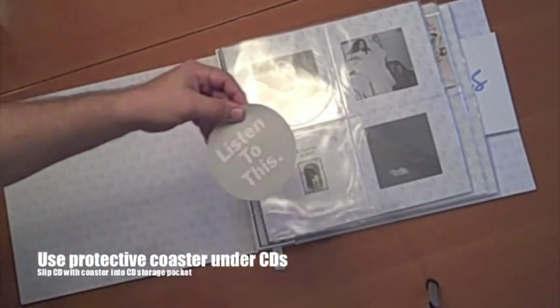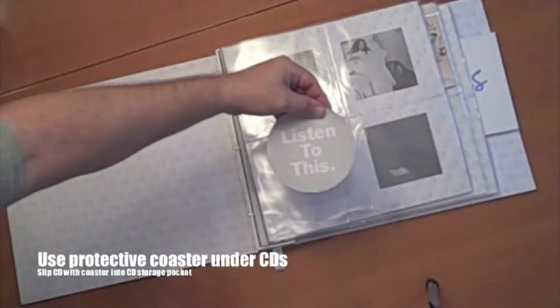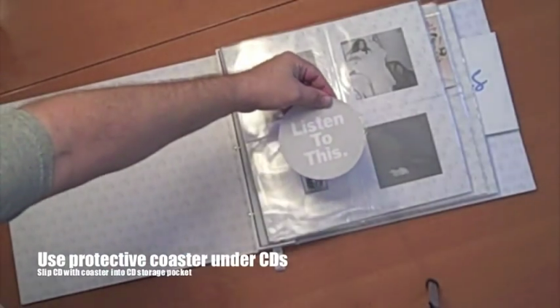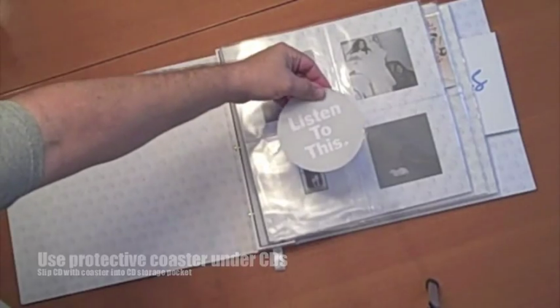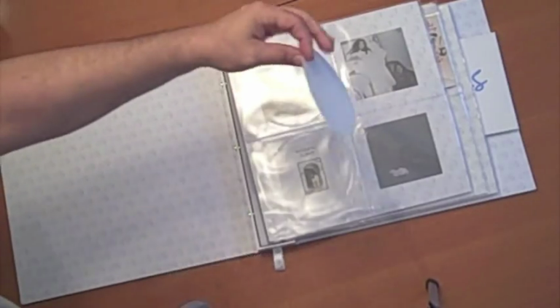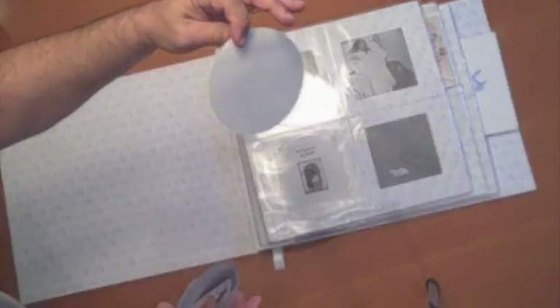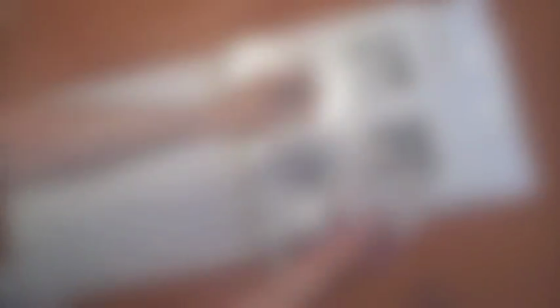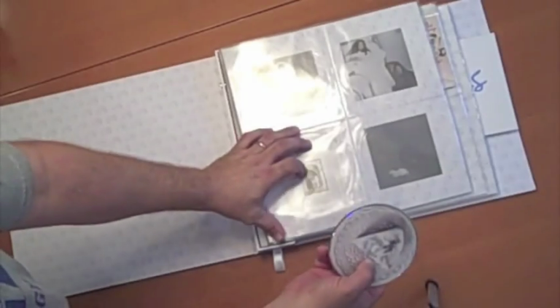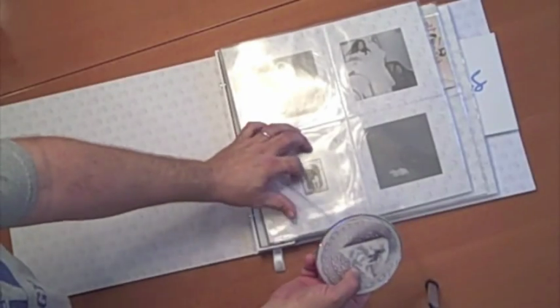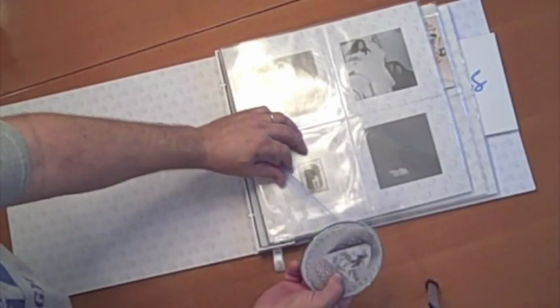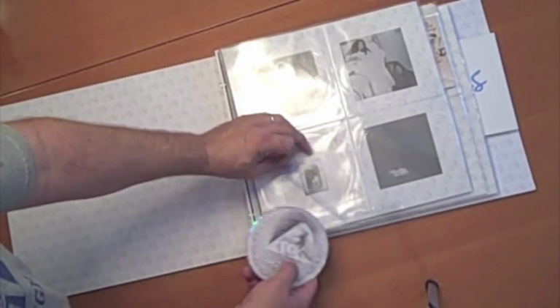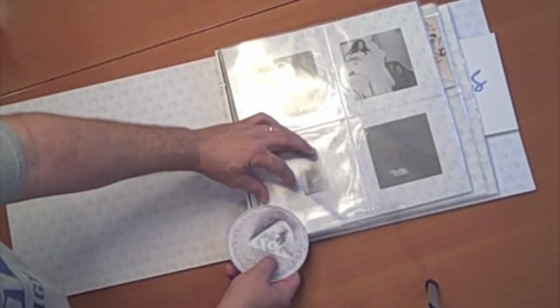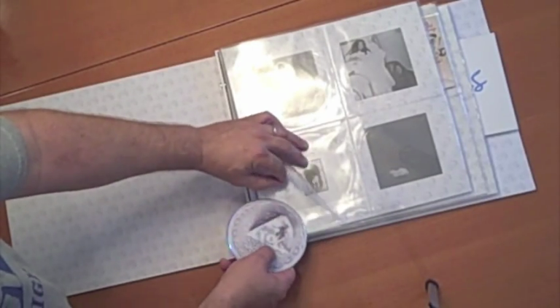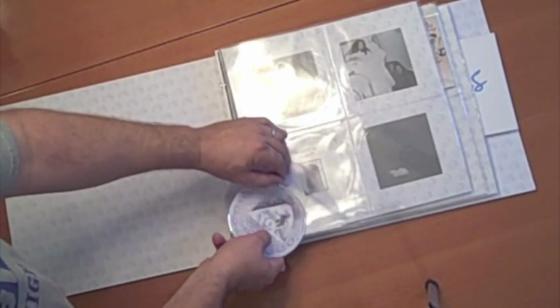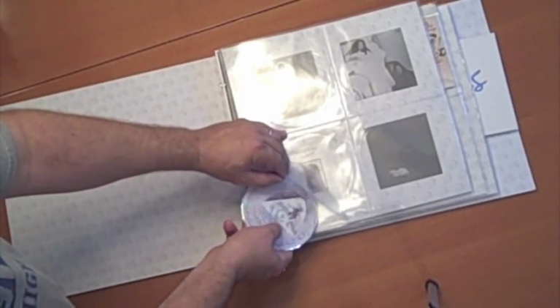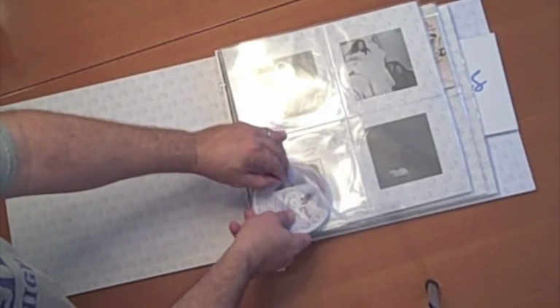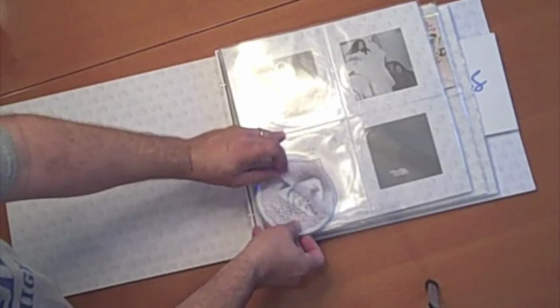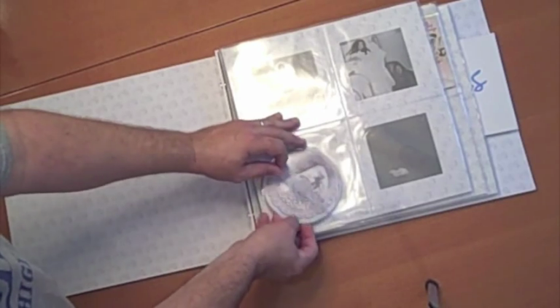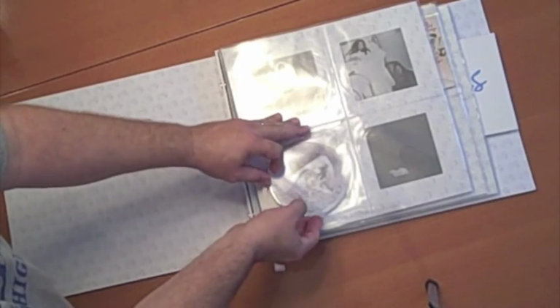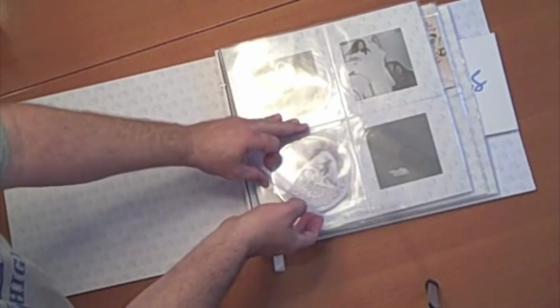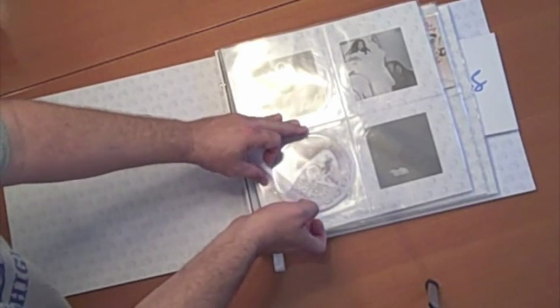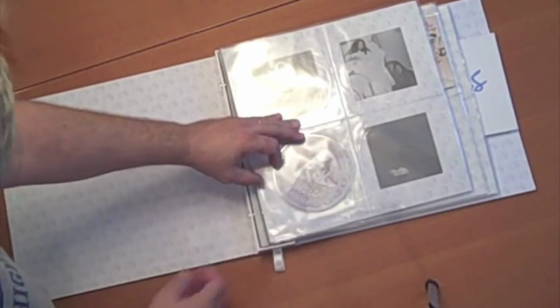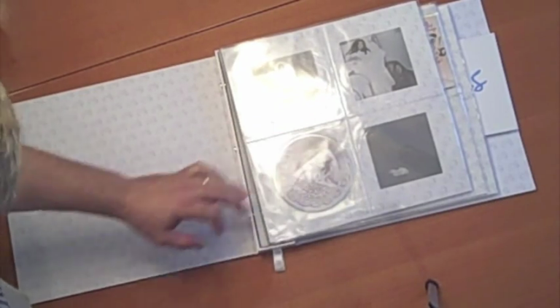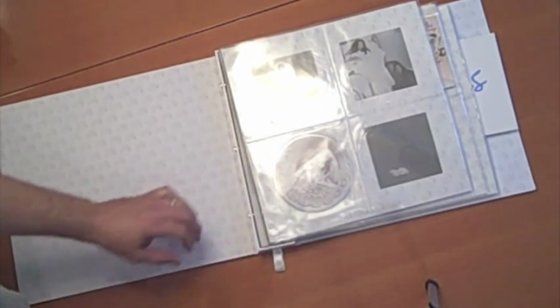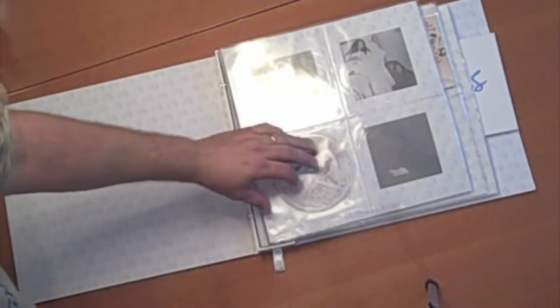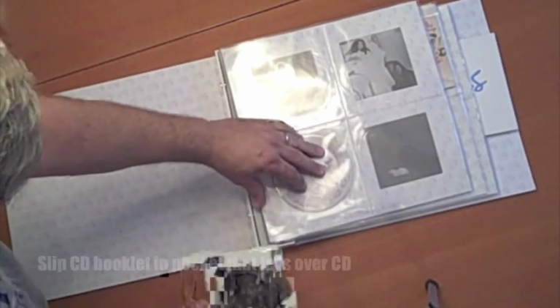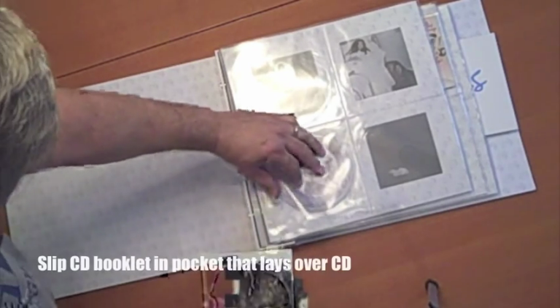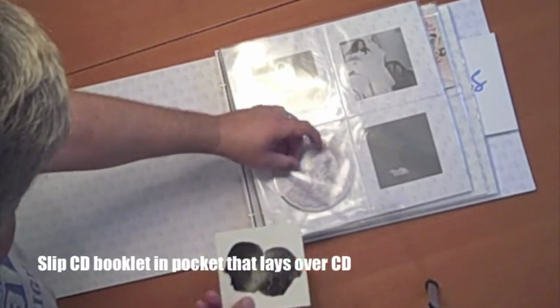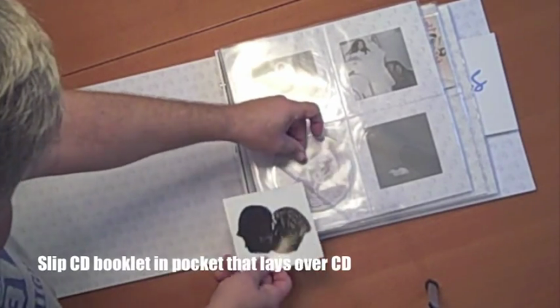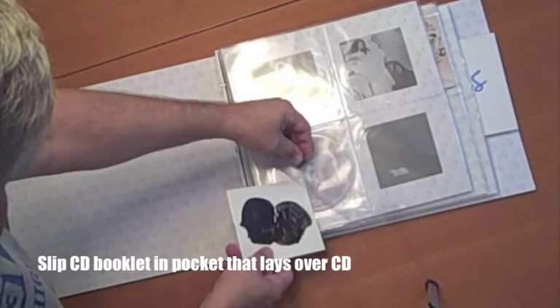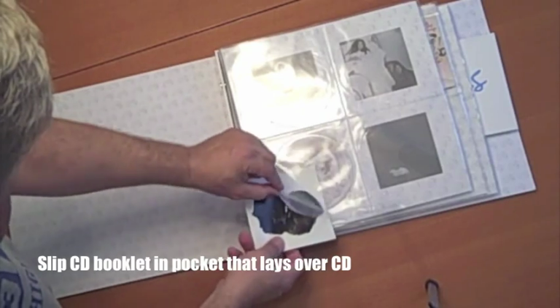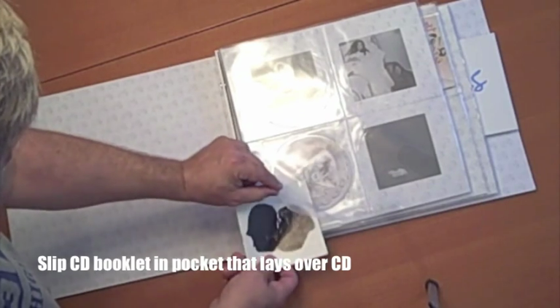There are little CD coasters to protect the CD as you slip them in and out of the CD holding space. The CD booklets go on top in their own separate pockets.